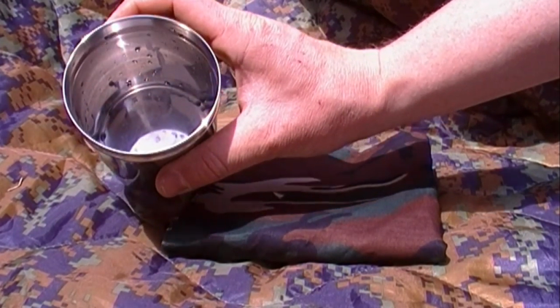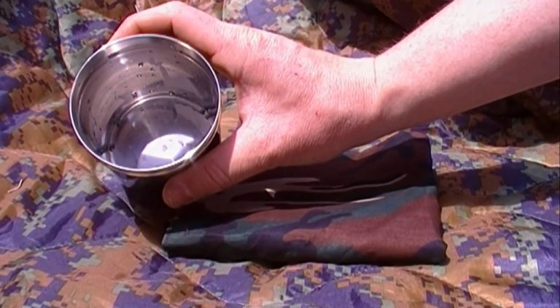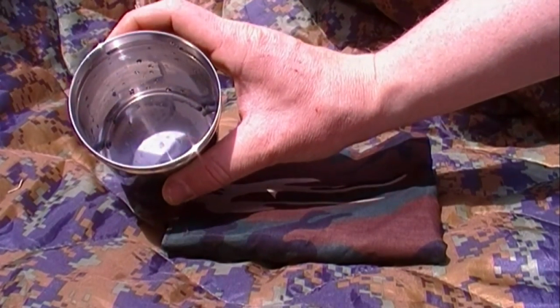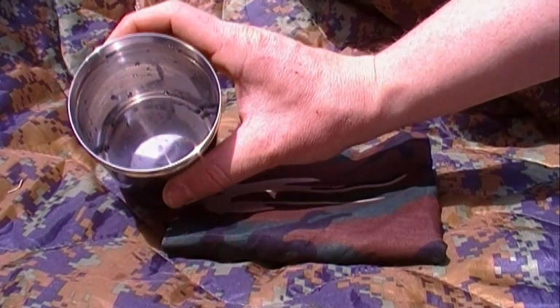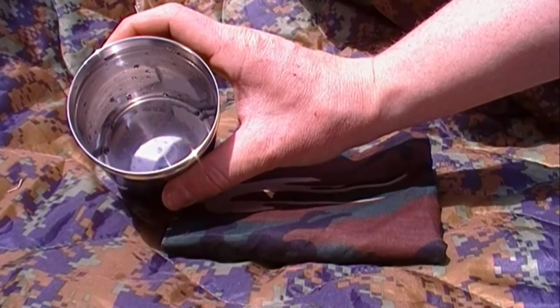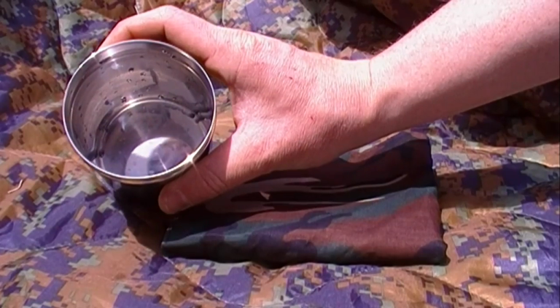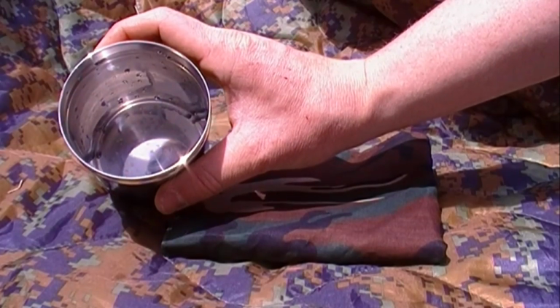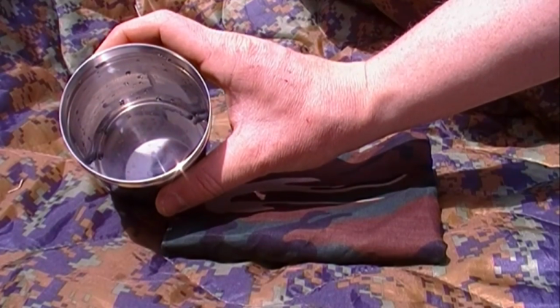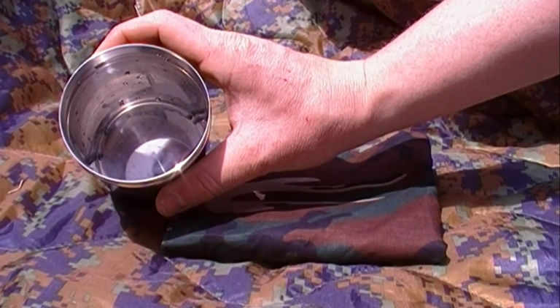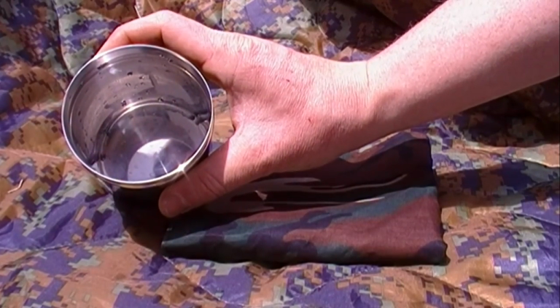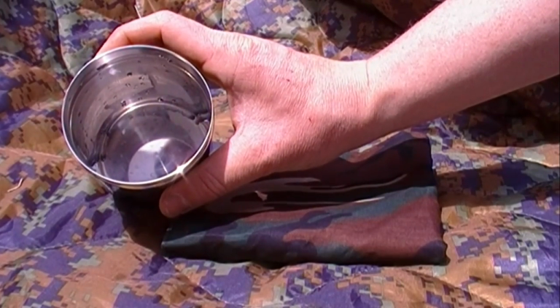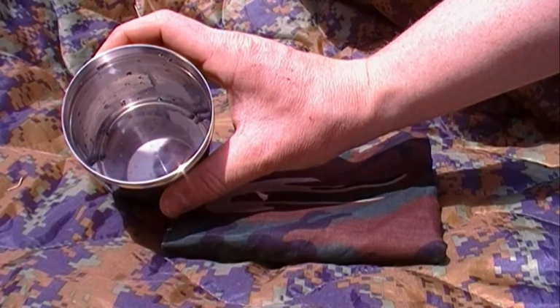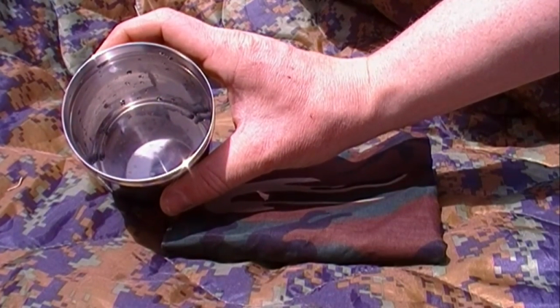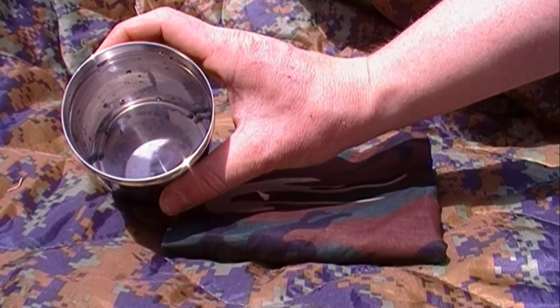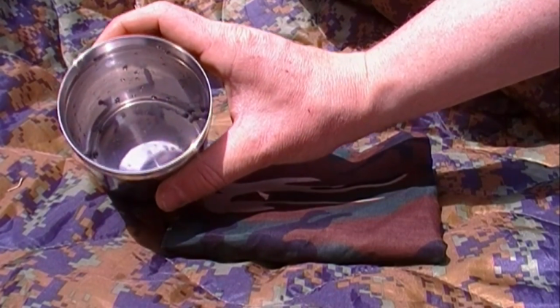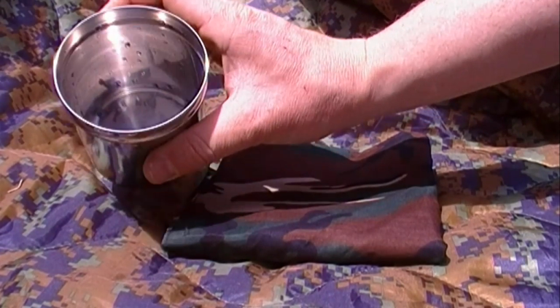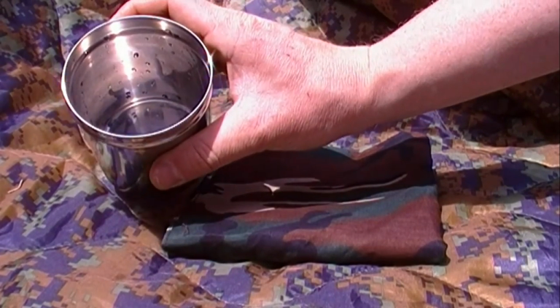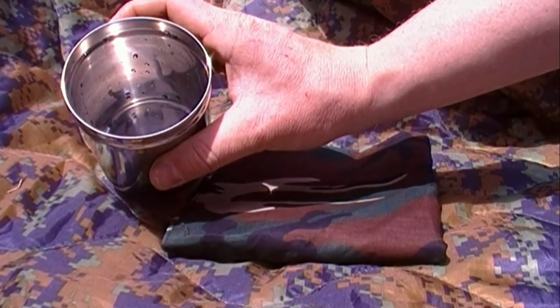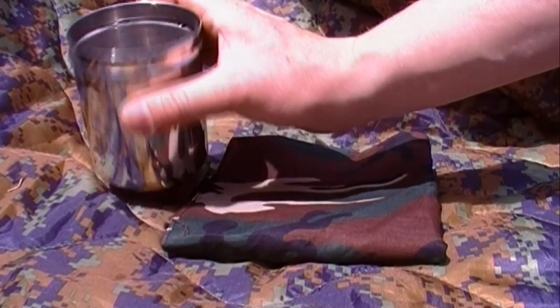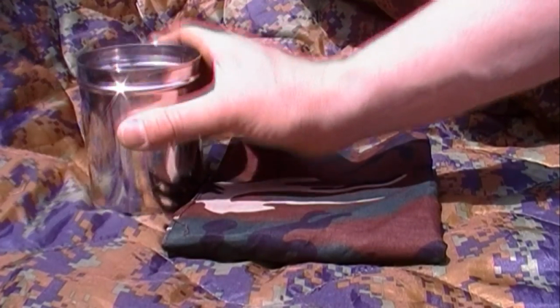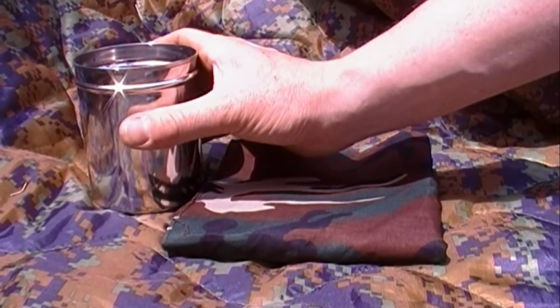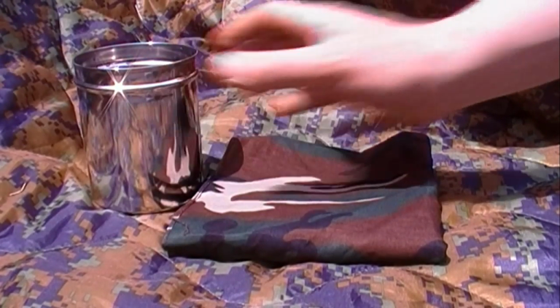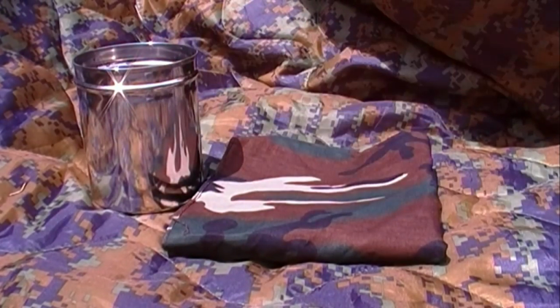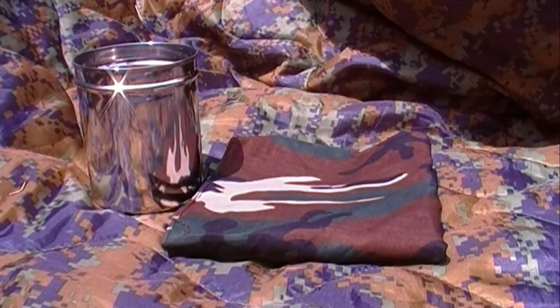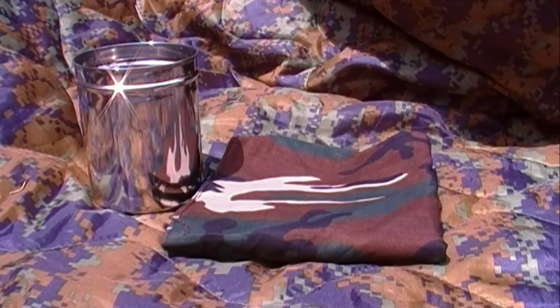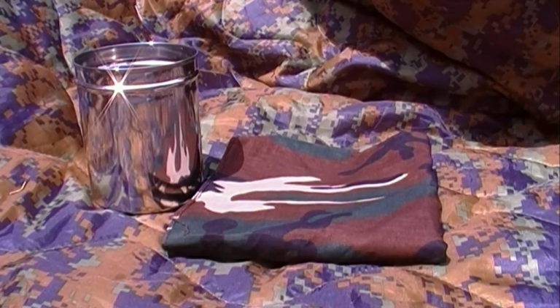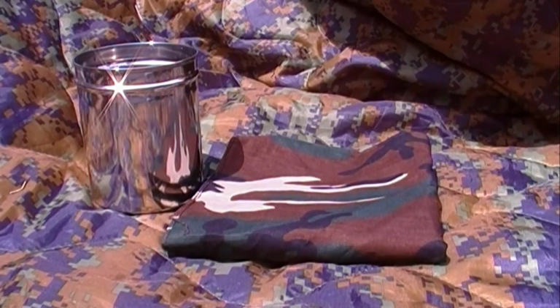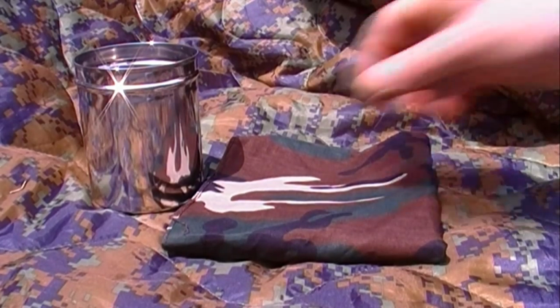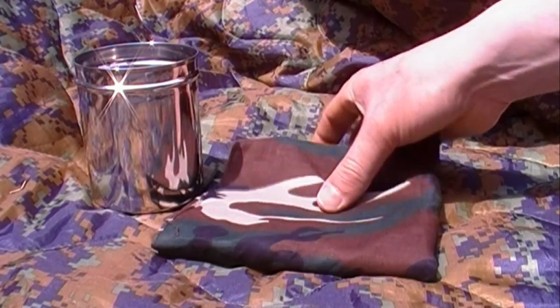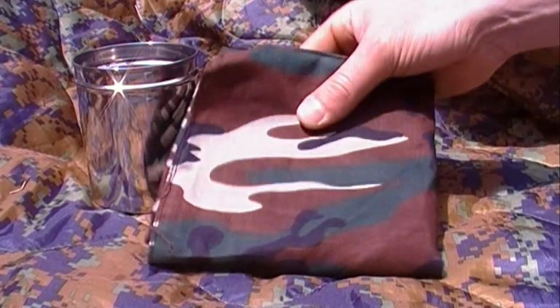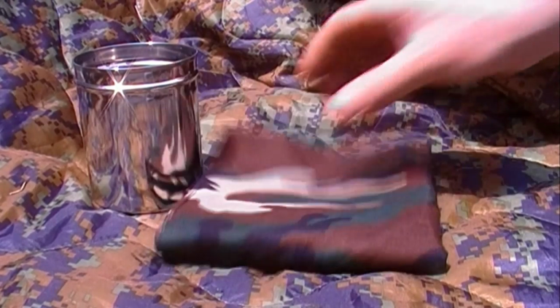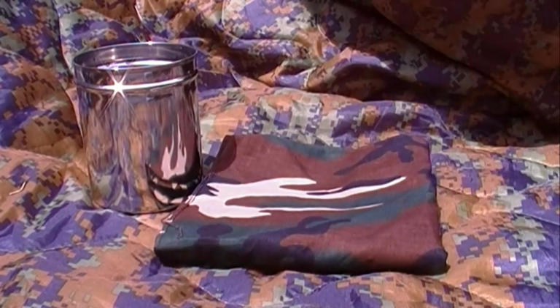It actually colored the water, rendering it useless. Lesson learned — wash your bandanas.